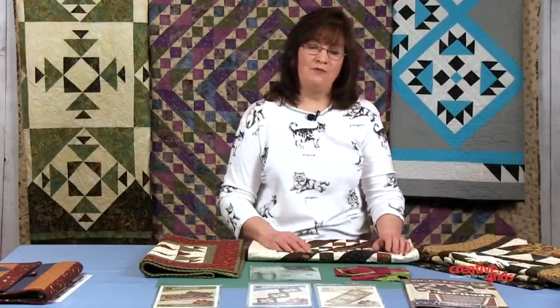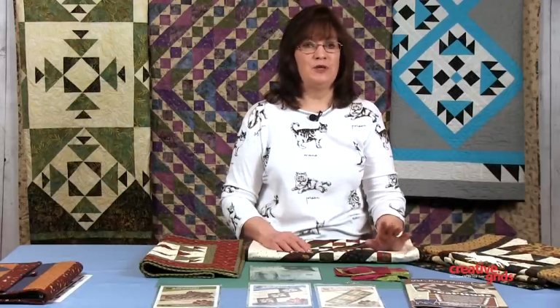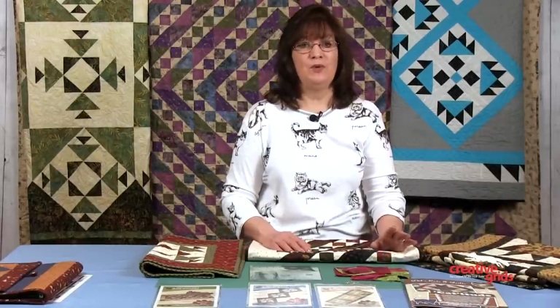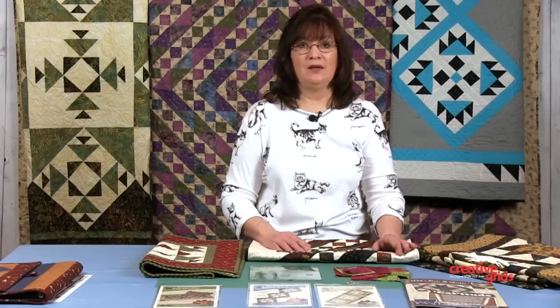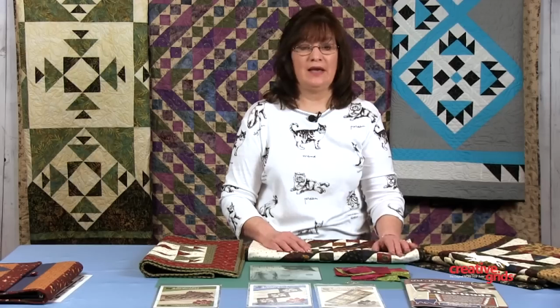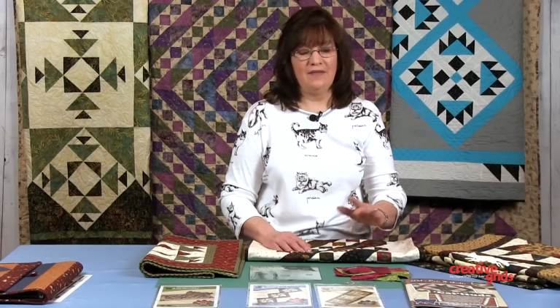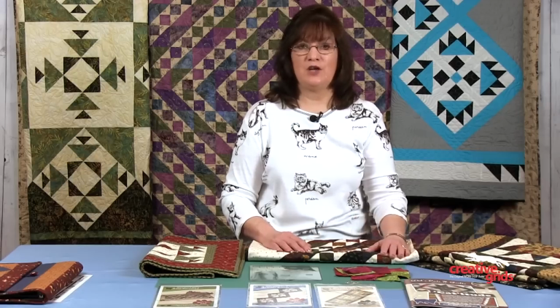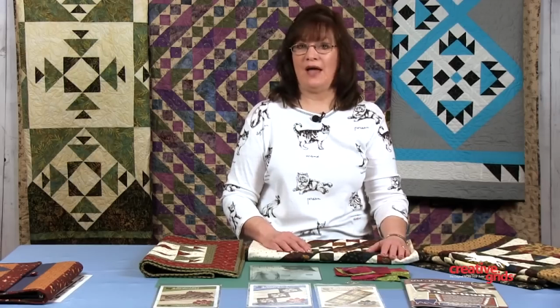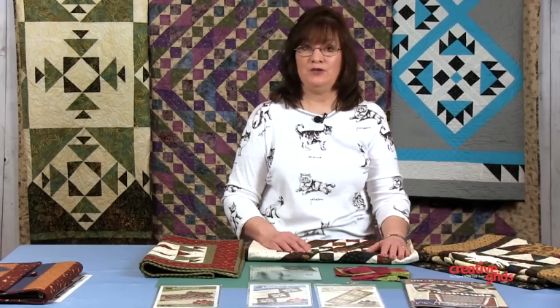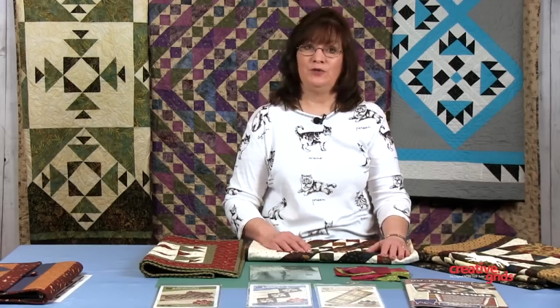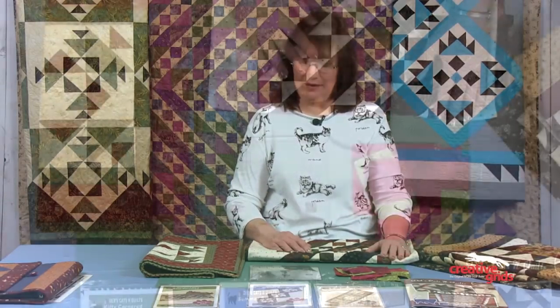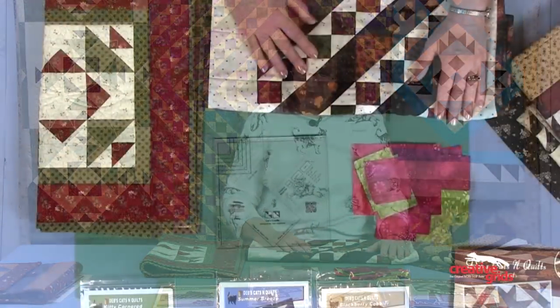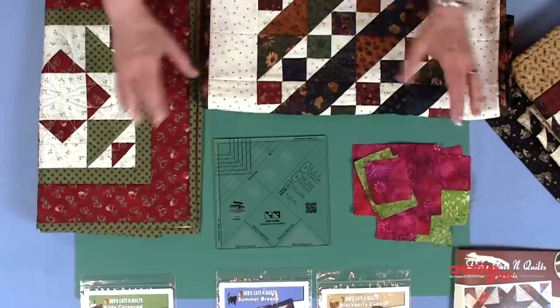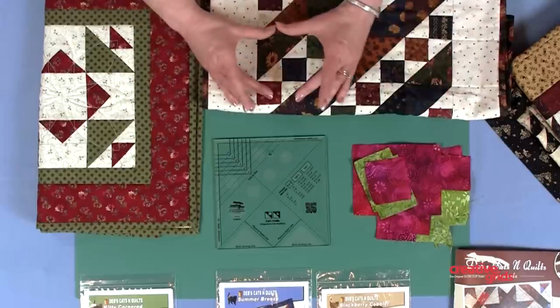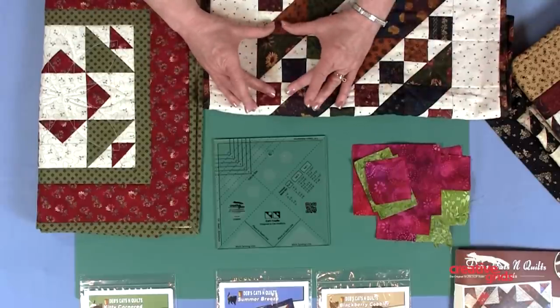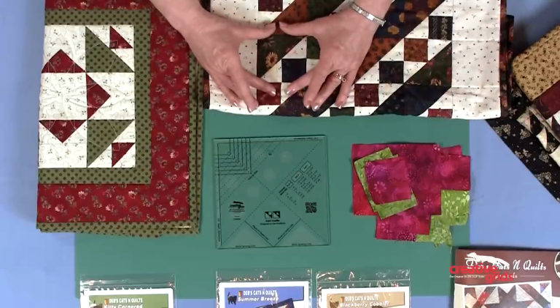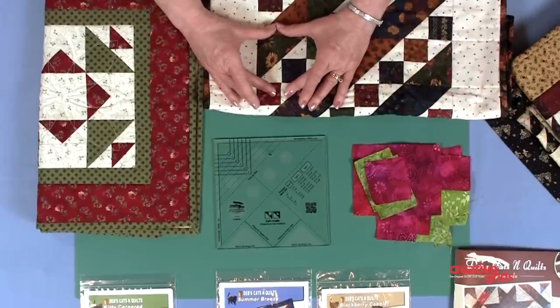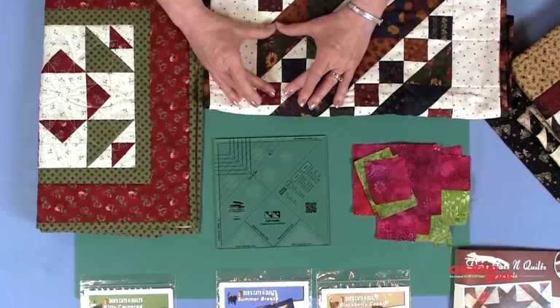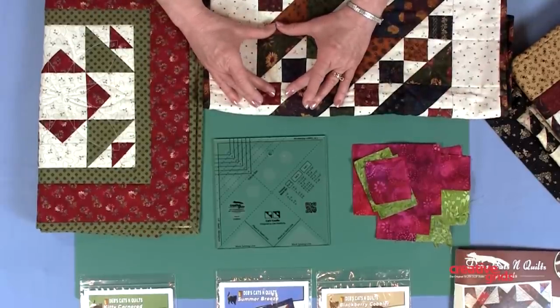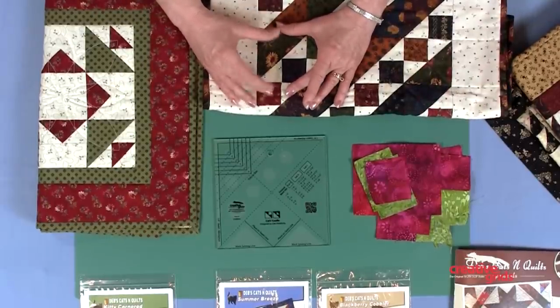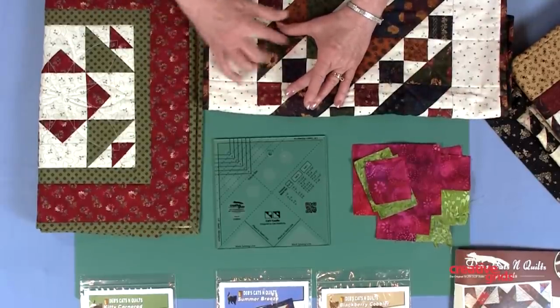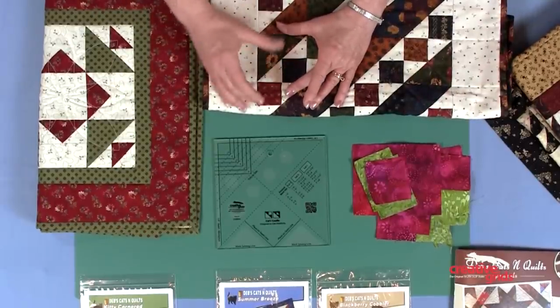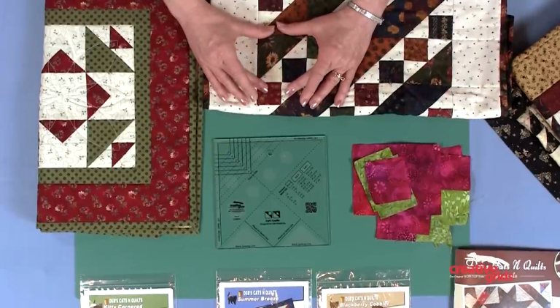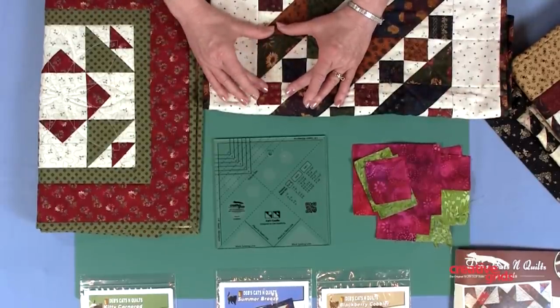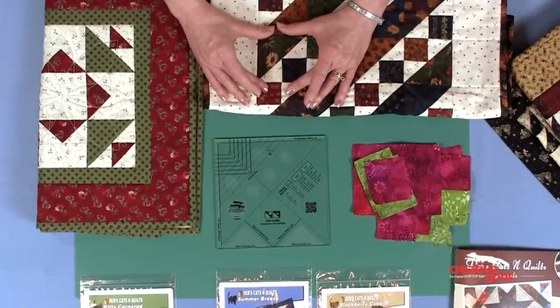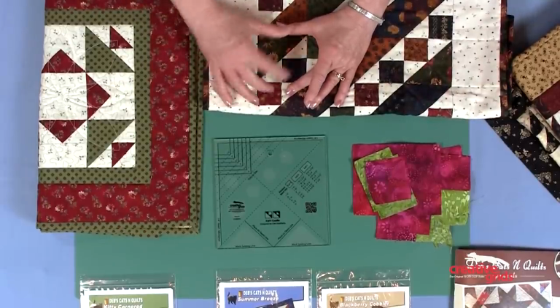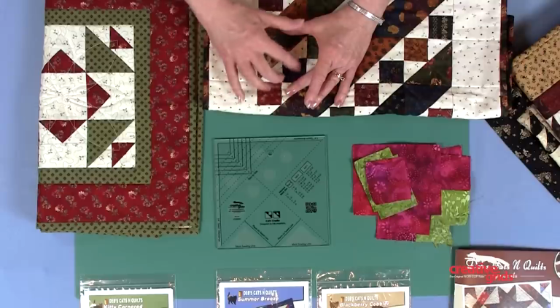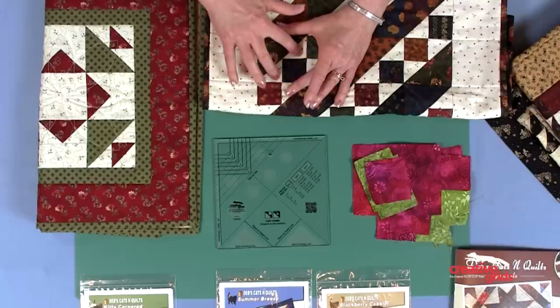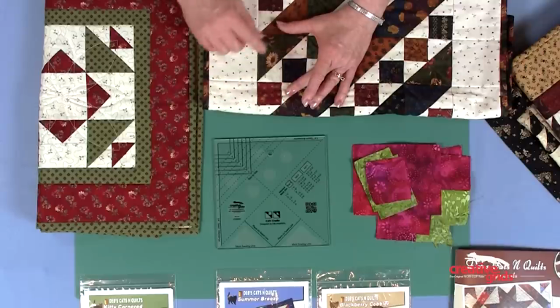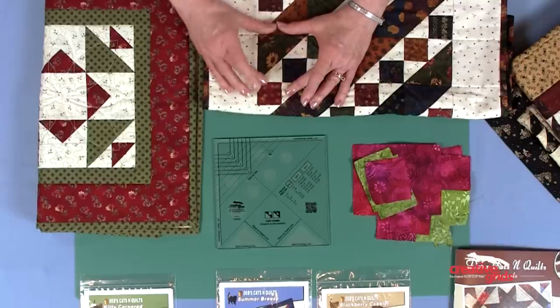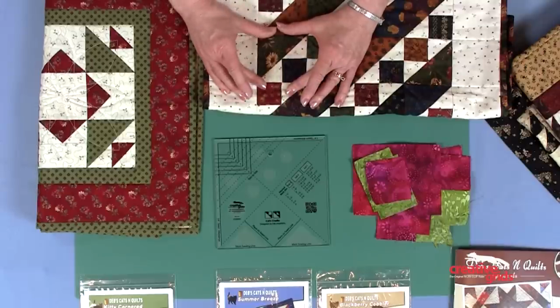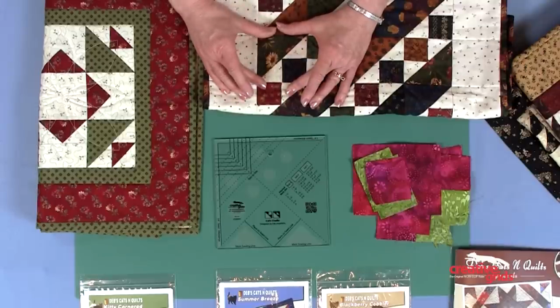First, let me show you what the block looks like and then let's talk about how you use the tool to make it. If you'll look right here between my fingers, this is a typical Cat's Cradle unit — a square, two triangles, and a larger triangle.